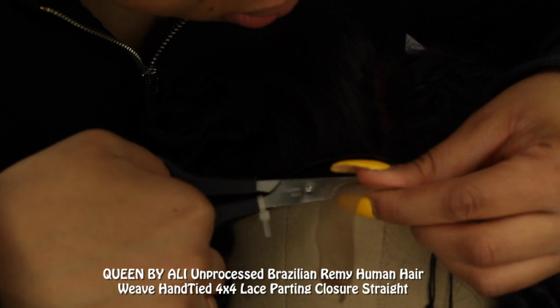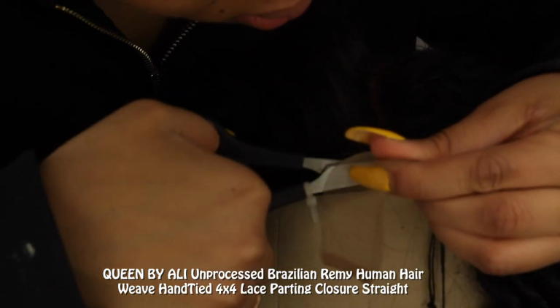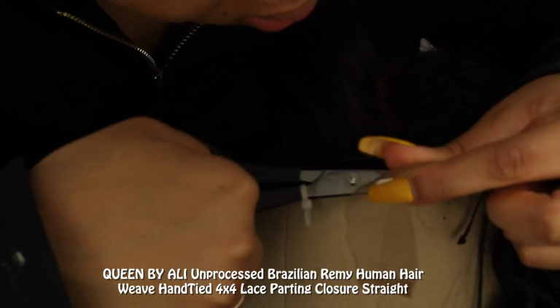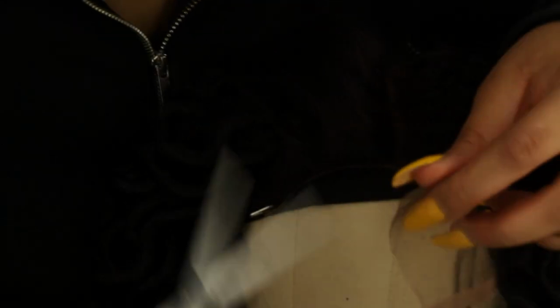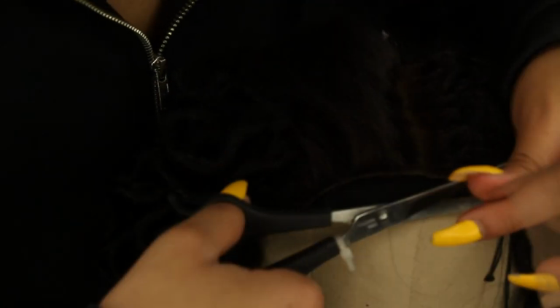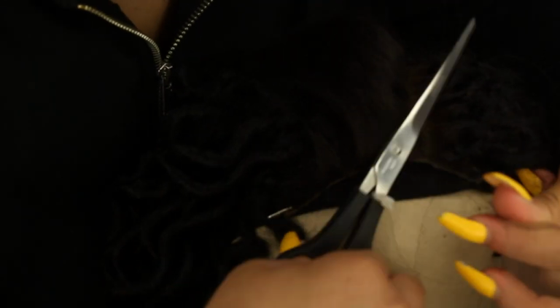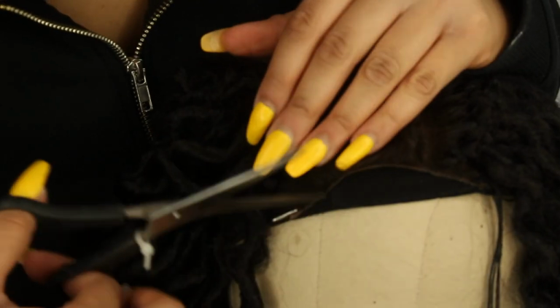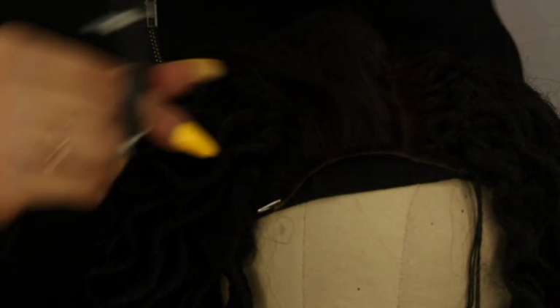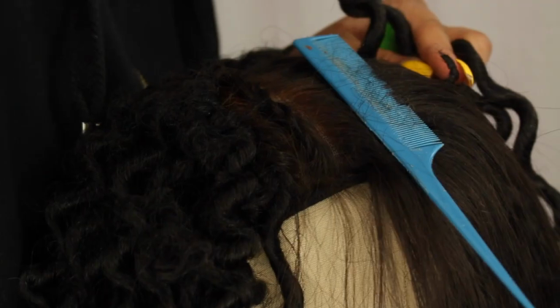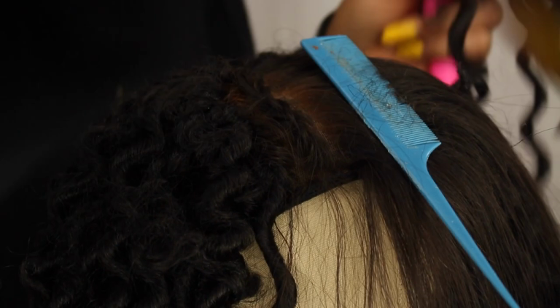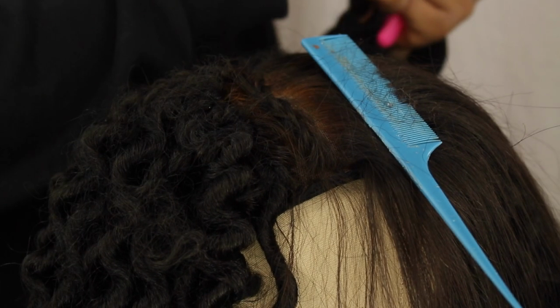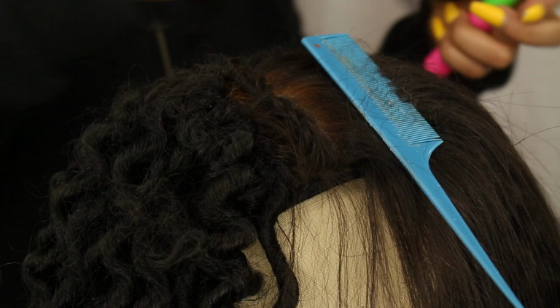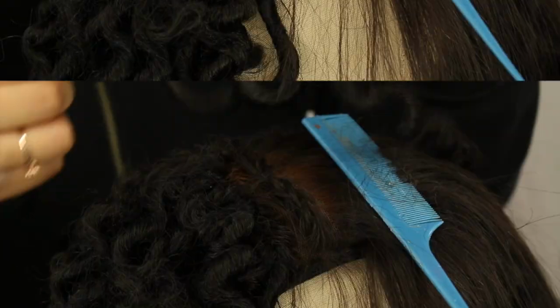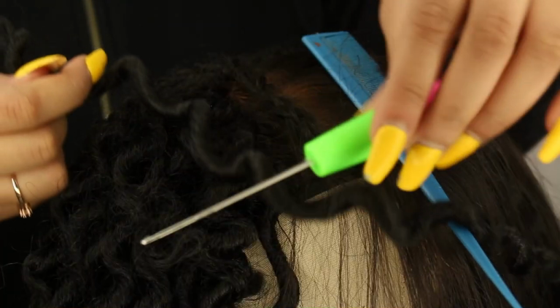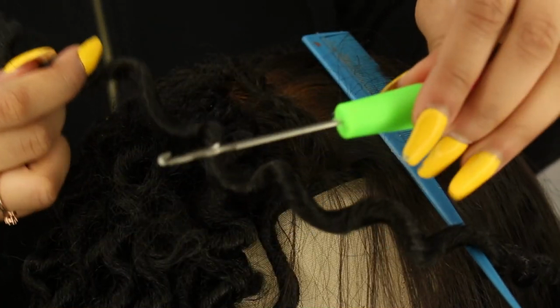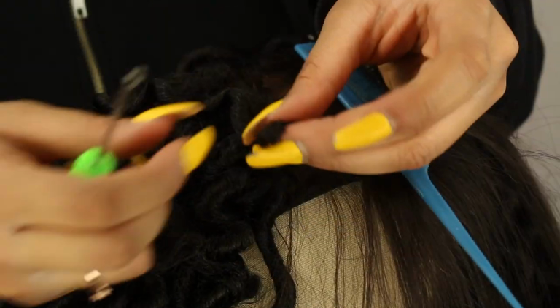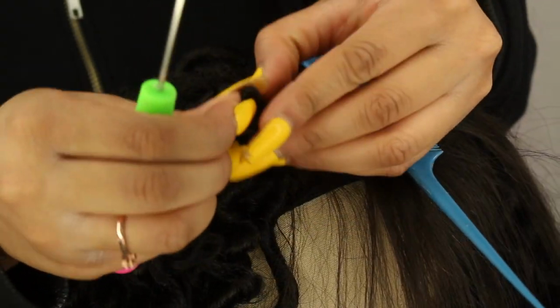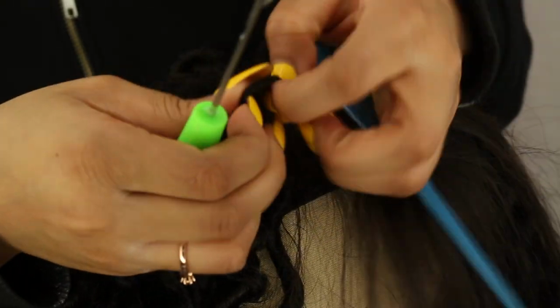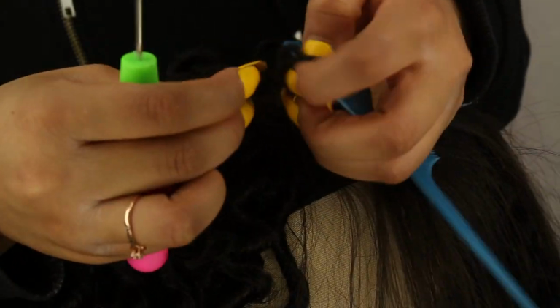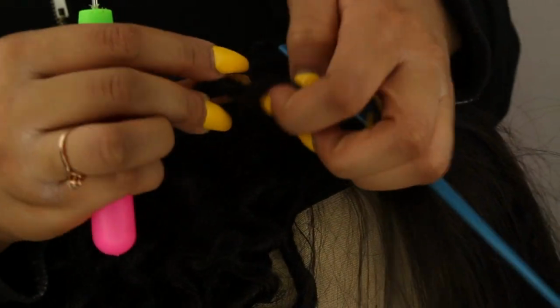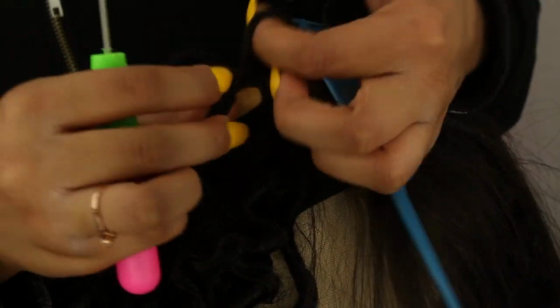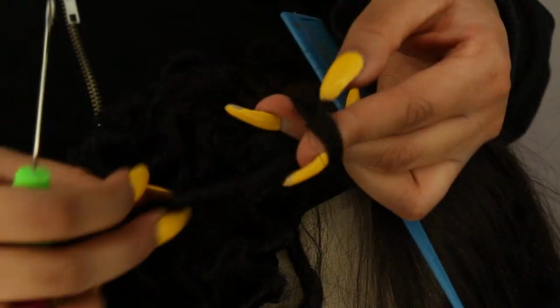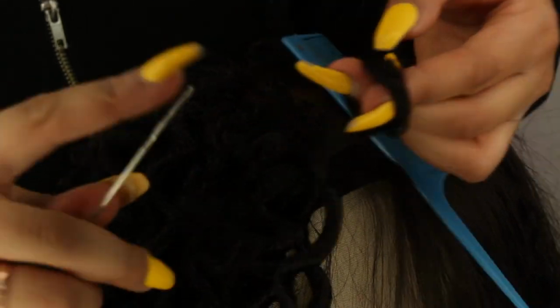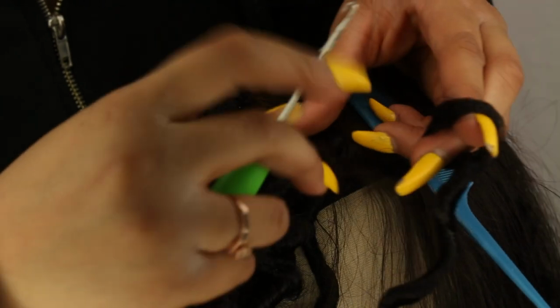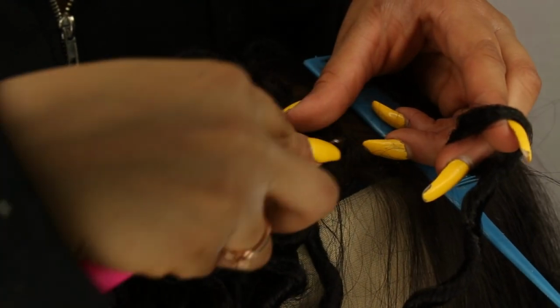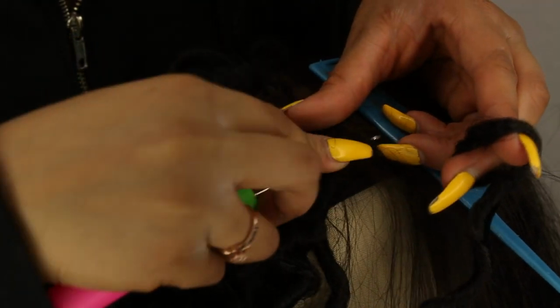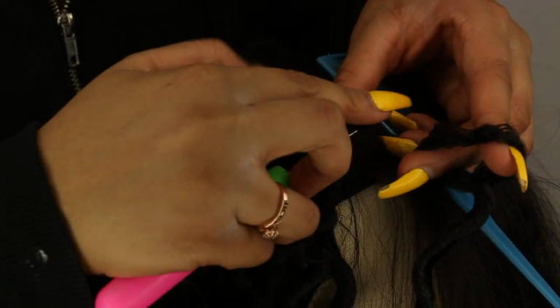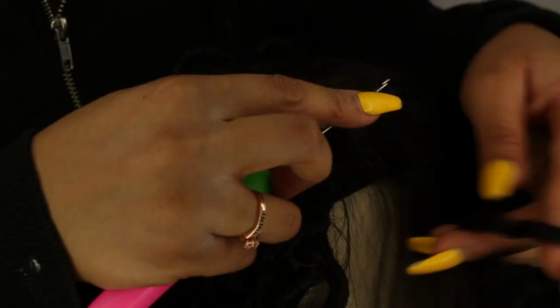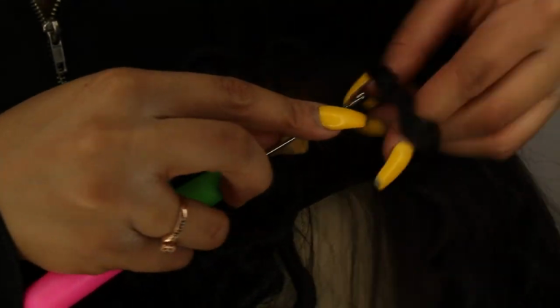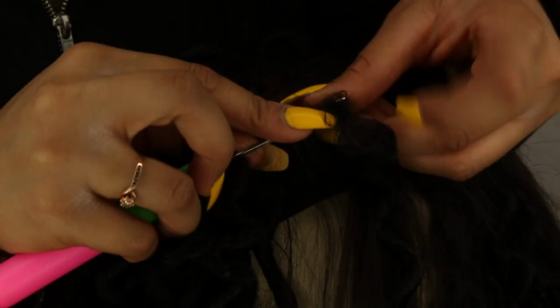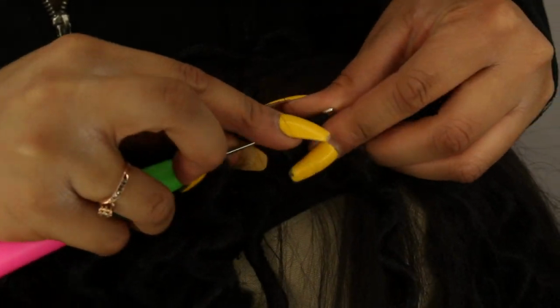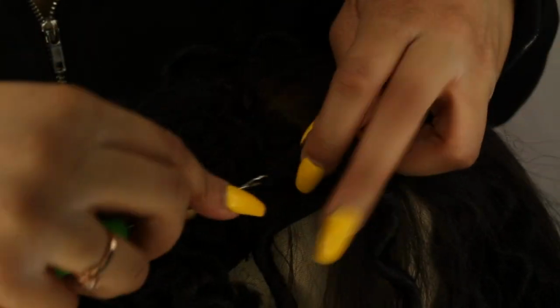As you can see here, I cornrowed the hair back just as you would if you're regularly crocheting hair. This is the part where I crochet the hair onto the cornrows. I made about three or four braids and then I crocheted the dreadlocks on.